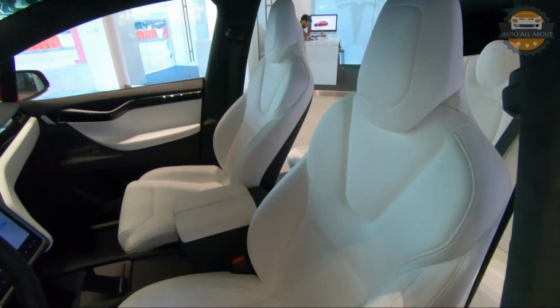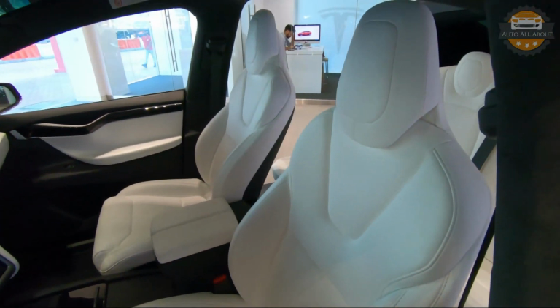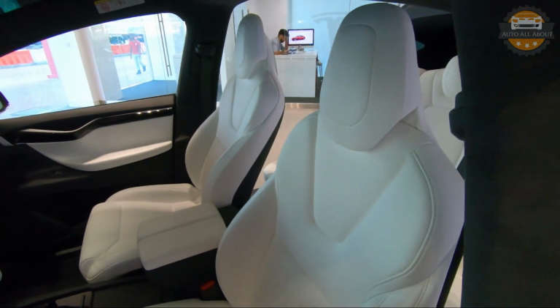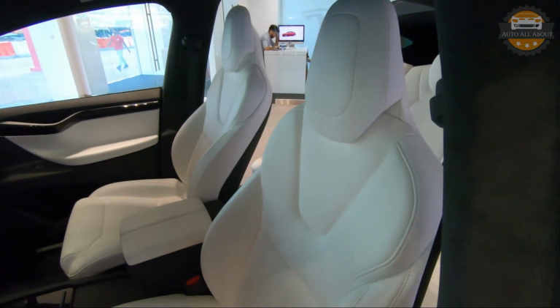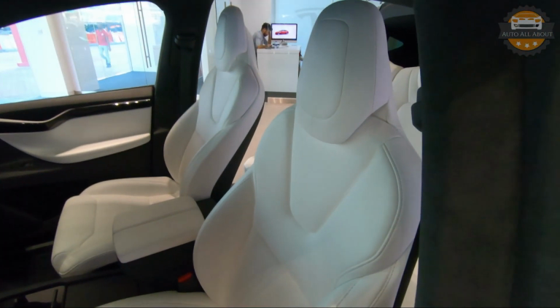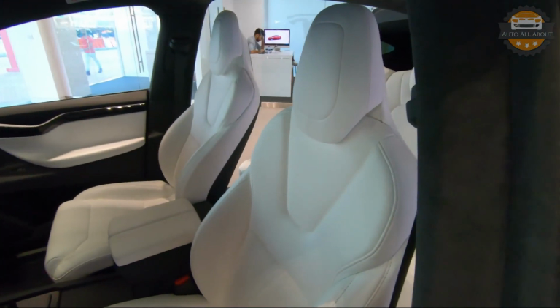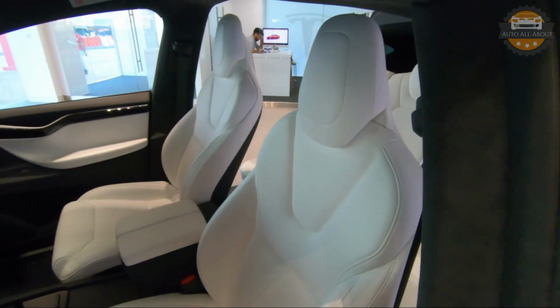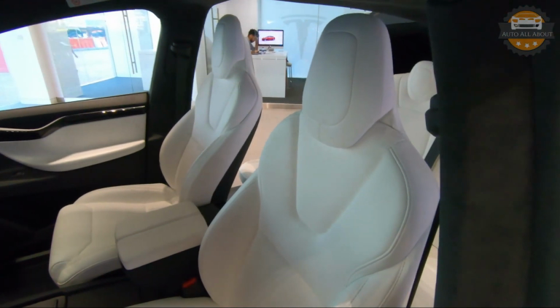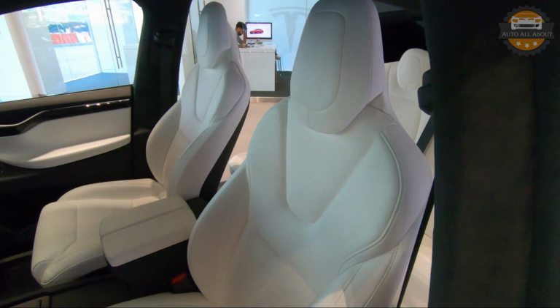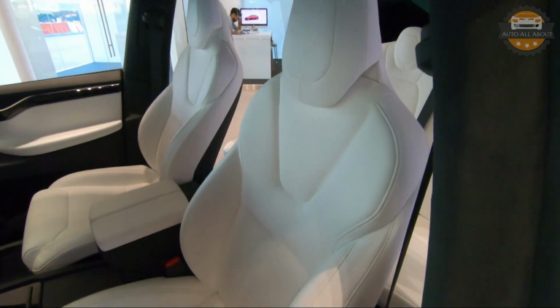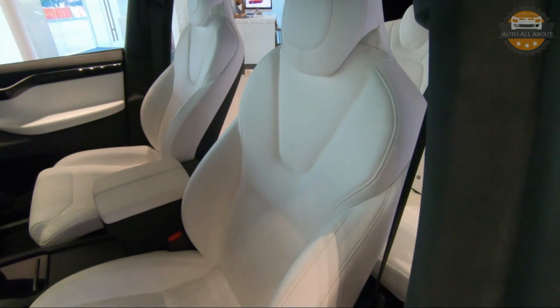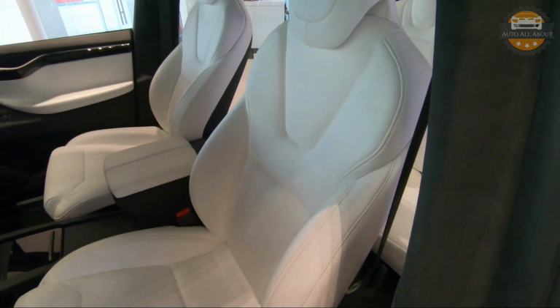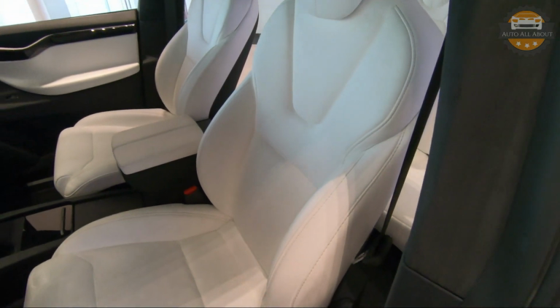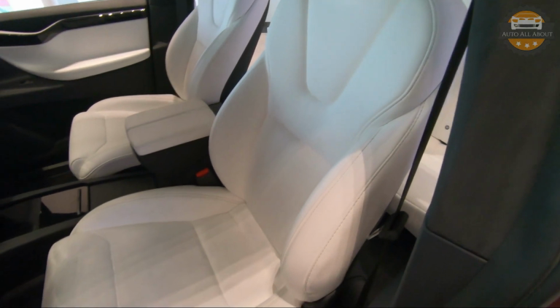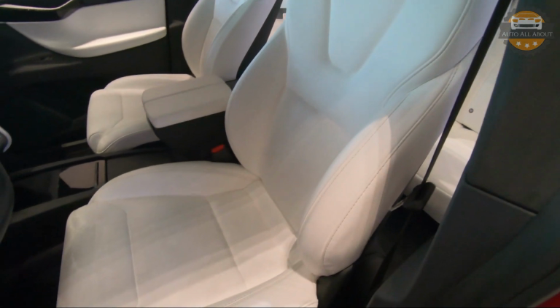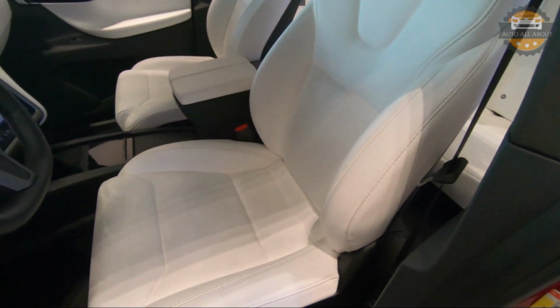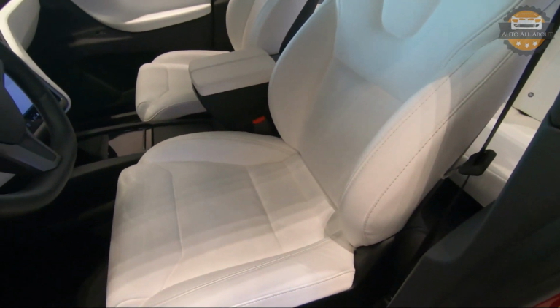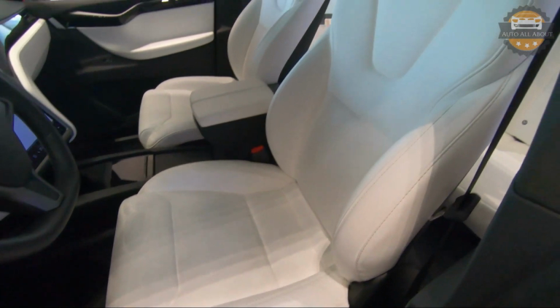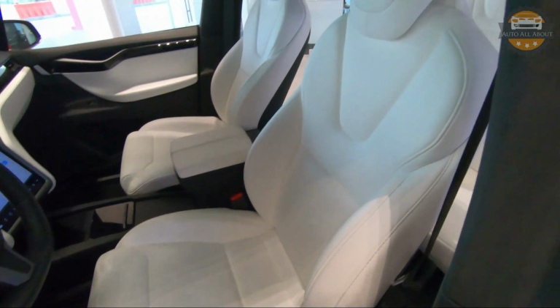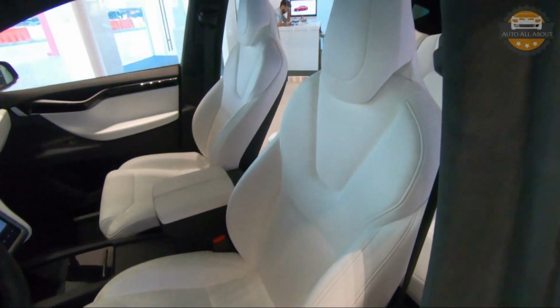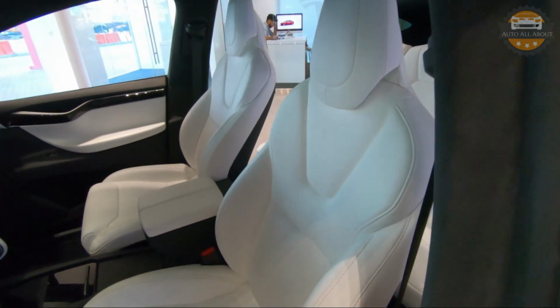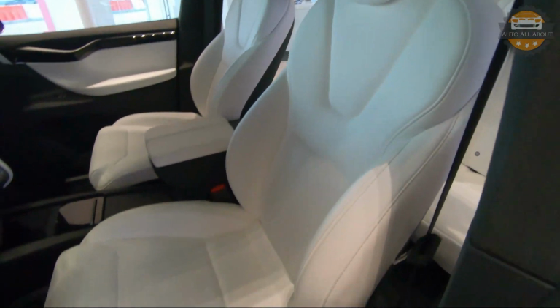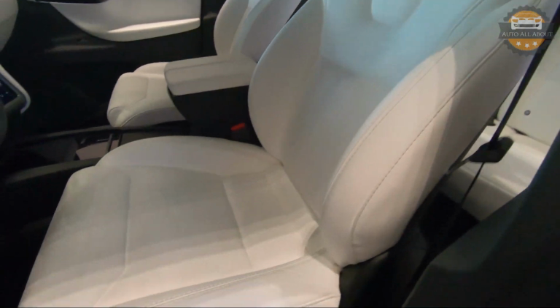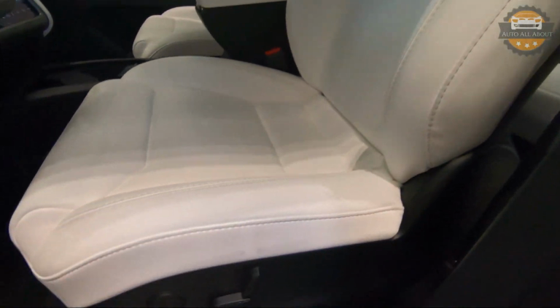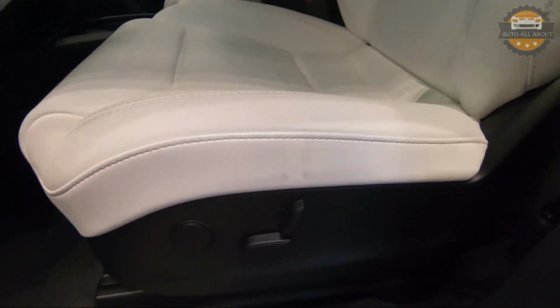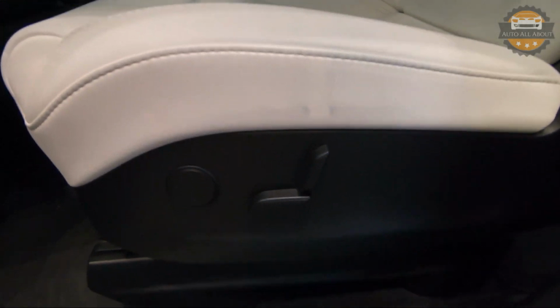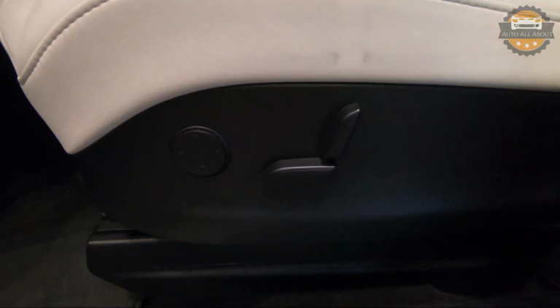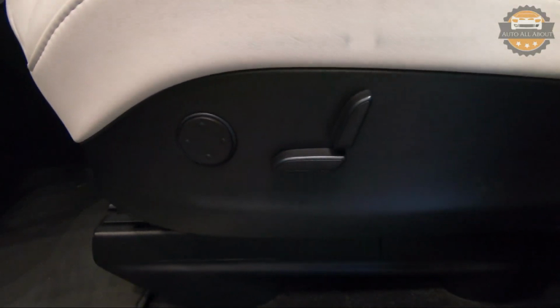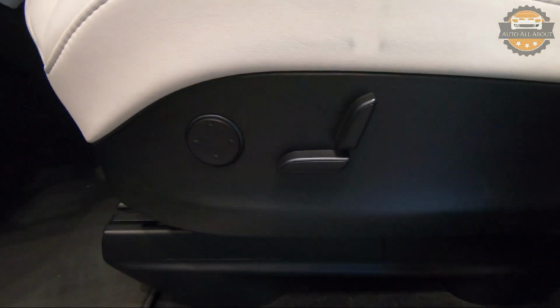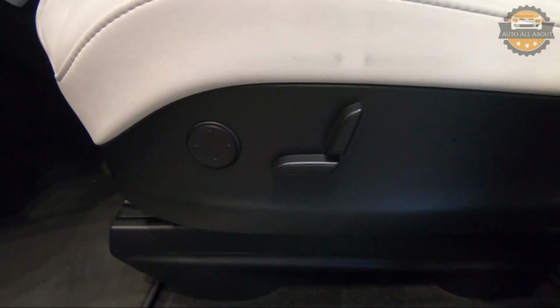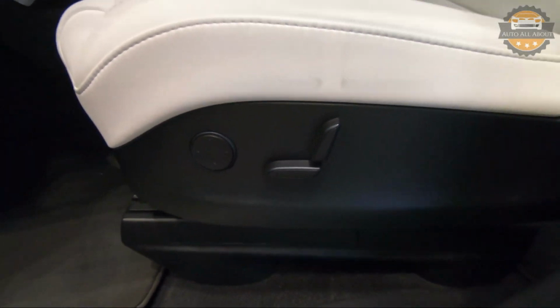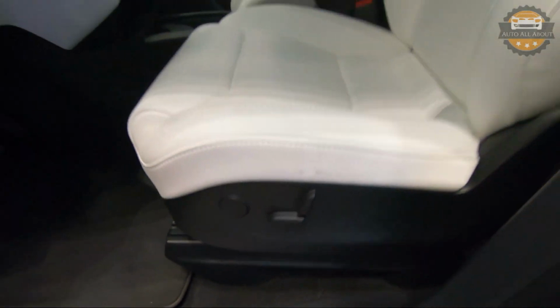The seats are white leather sporty seats — very comfortable. The front seats are 12-way power adjustable.